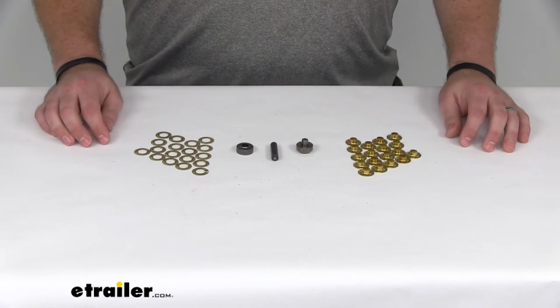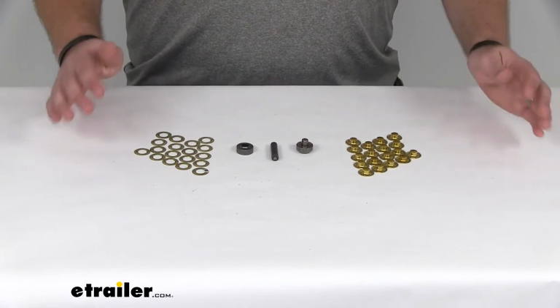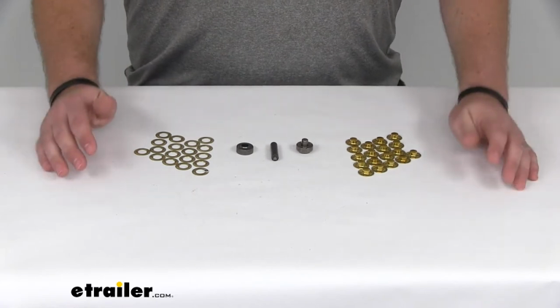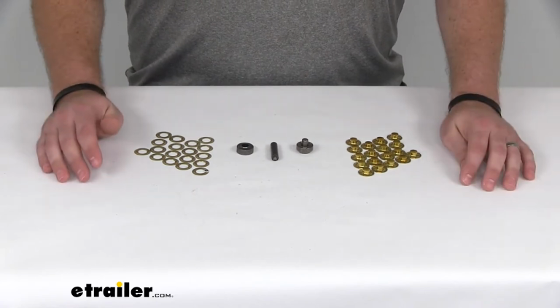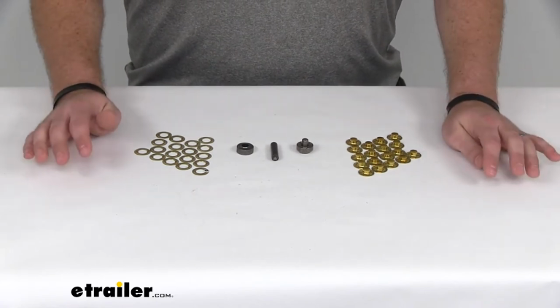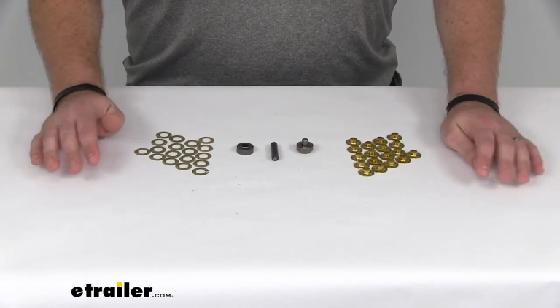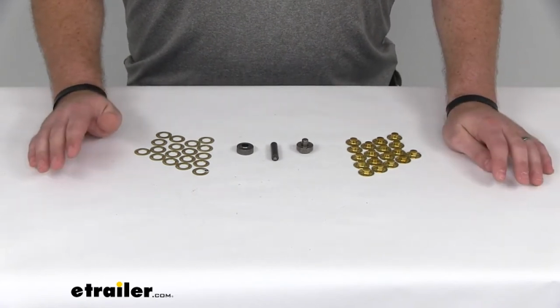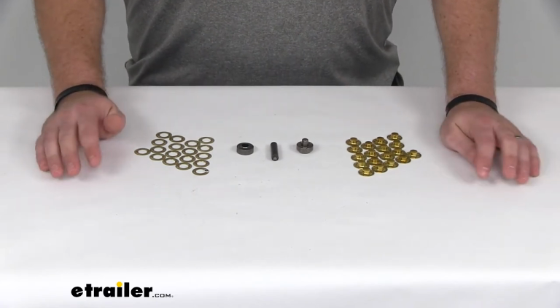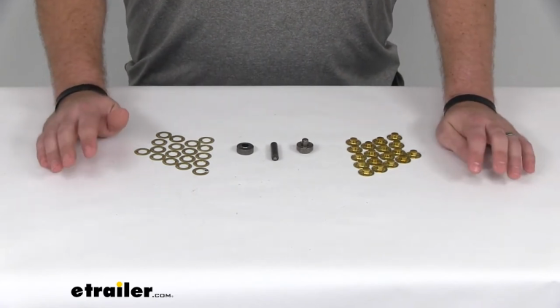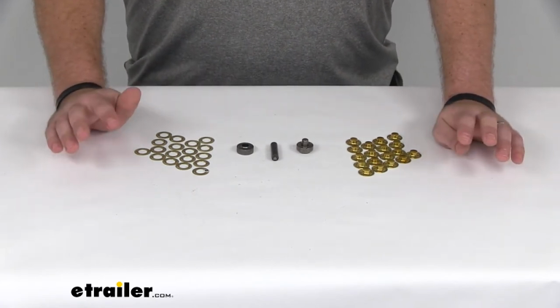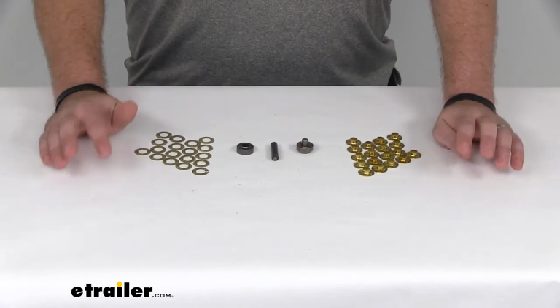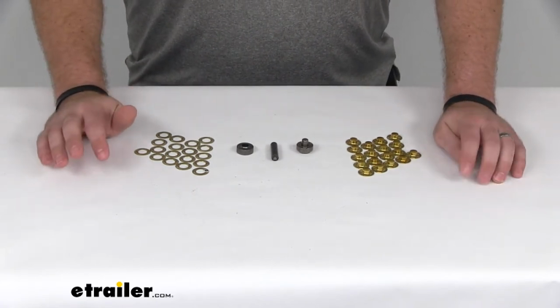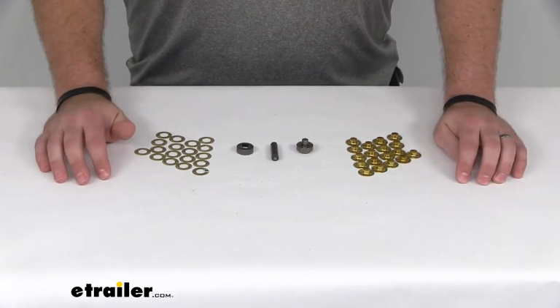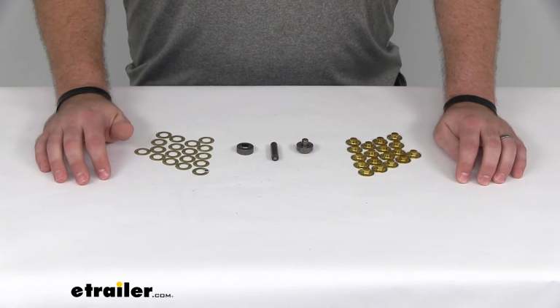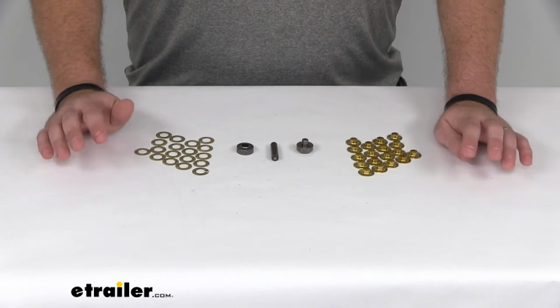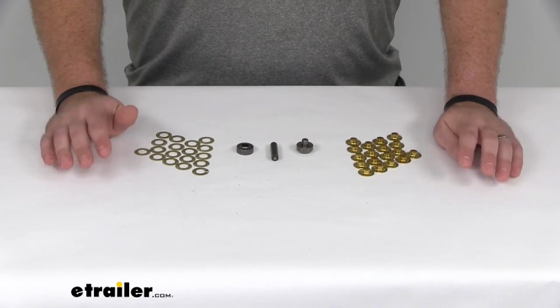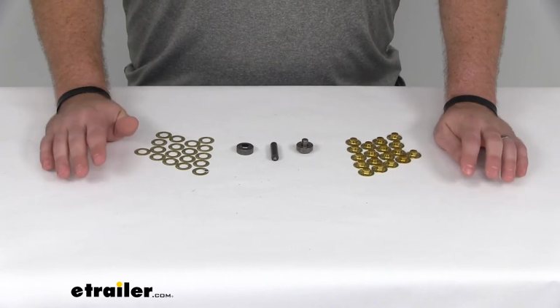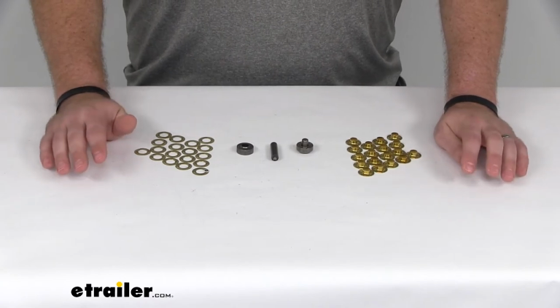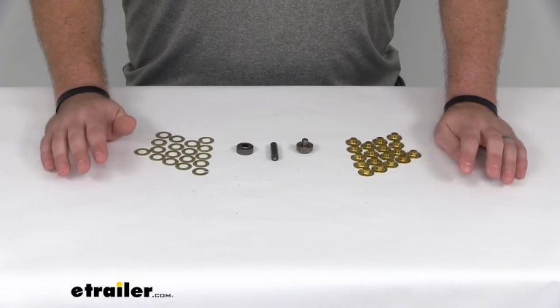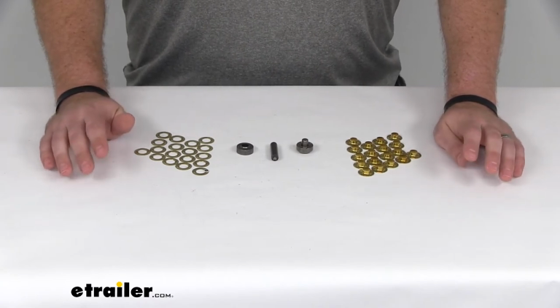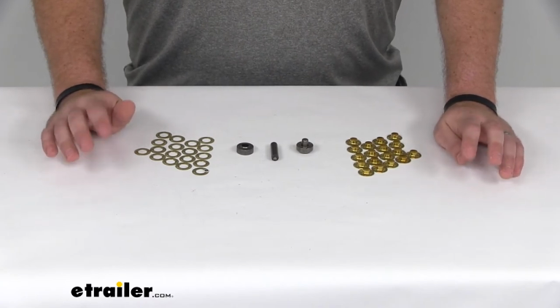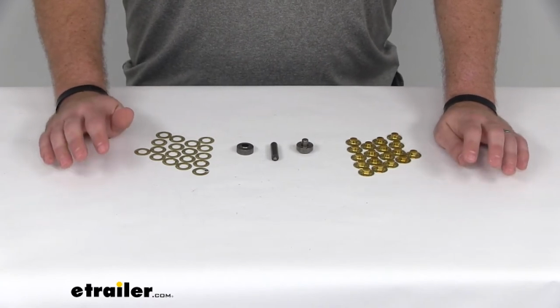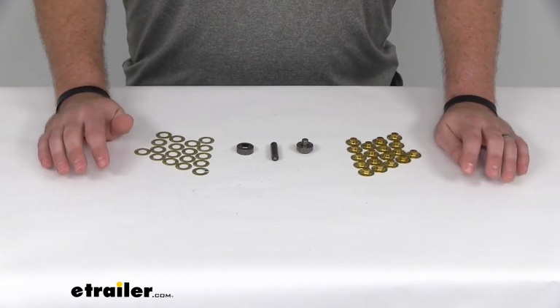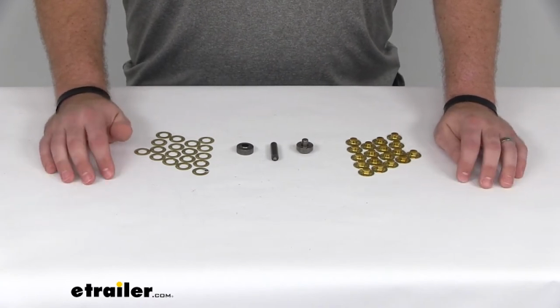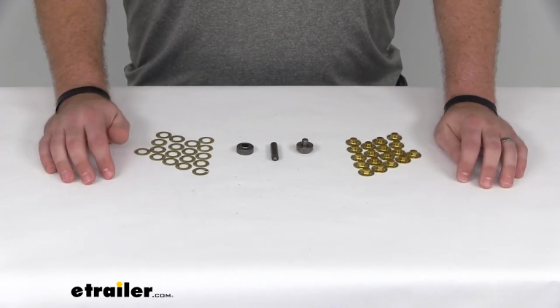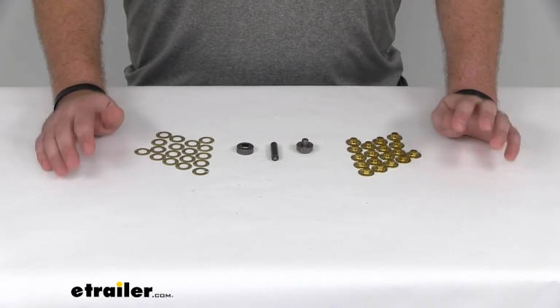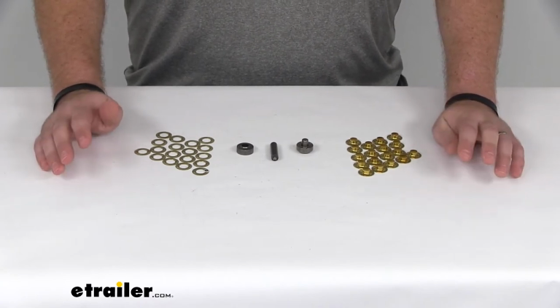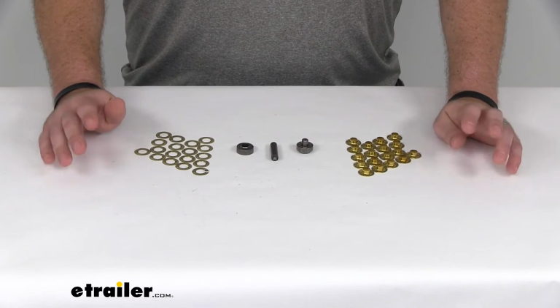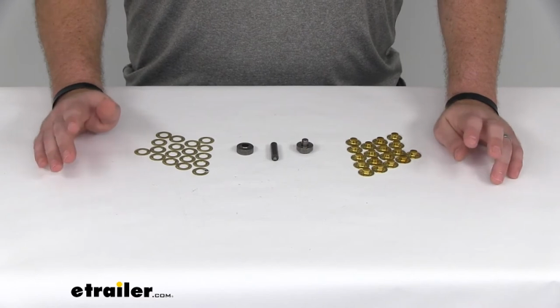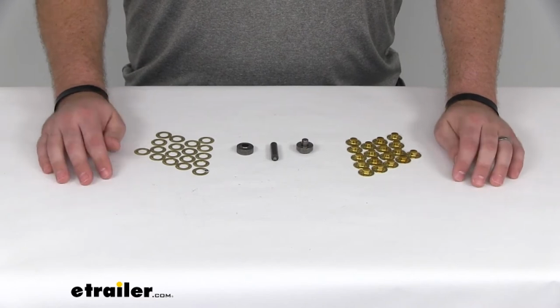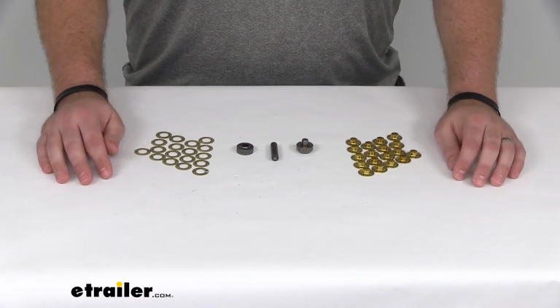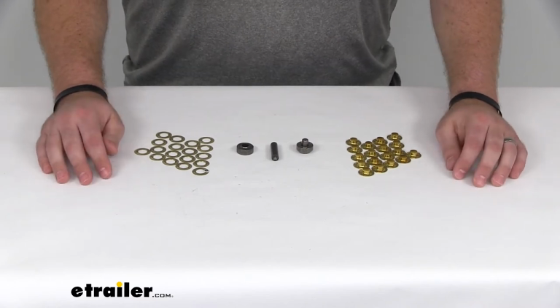So let me walk you through the process real fast. You definitely will need a hammer and probably a piece of scrap wood, something that you don't care if it gets damaged.